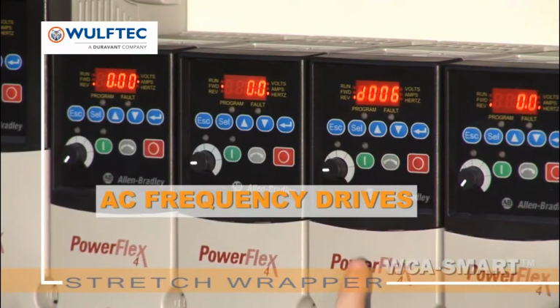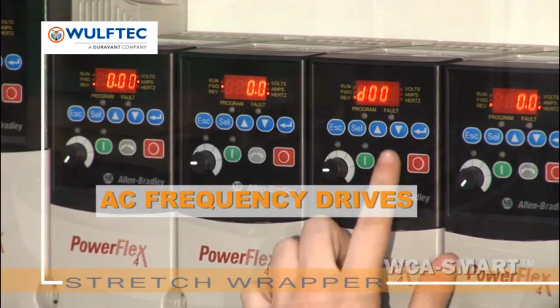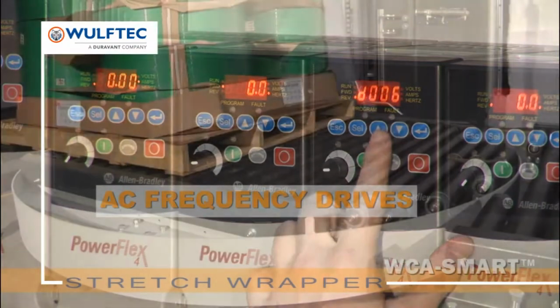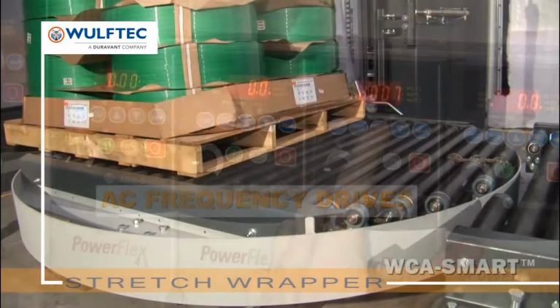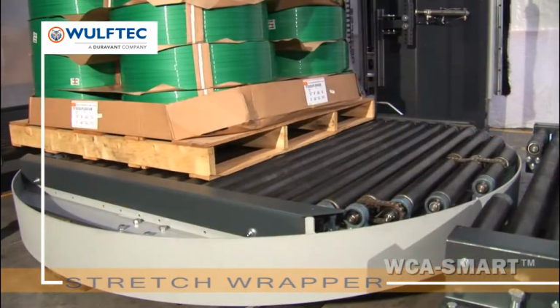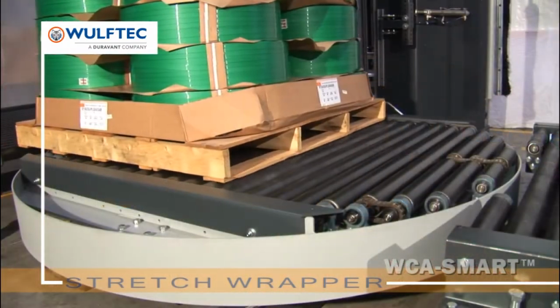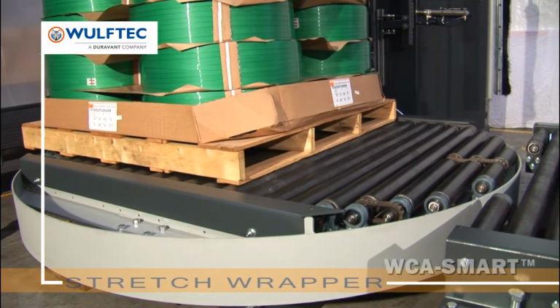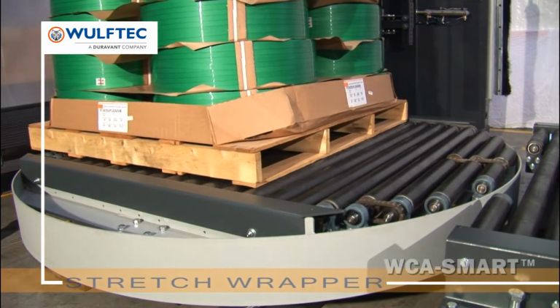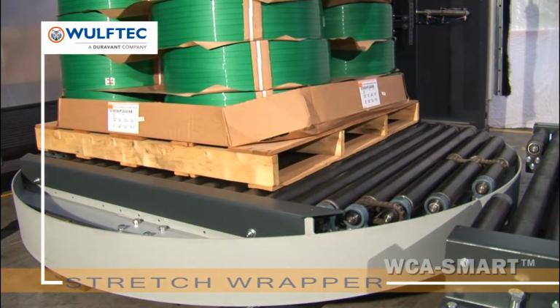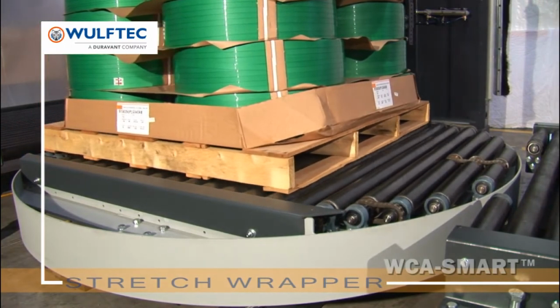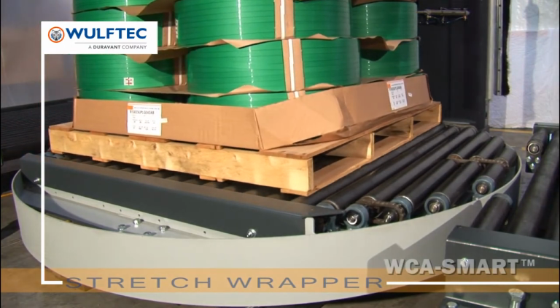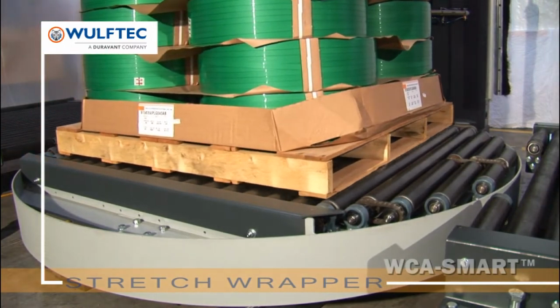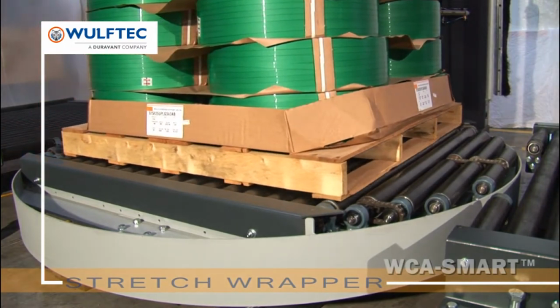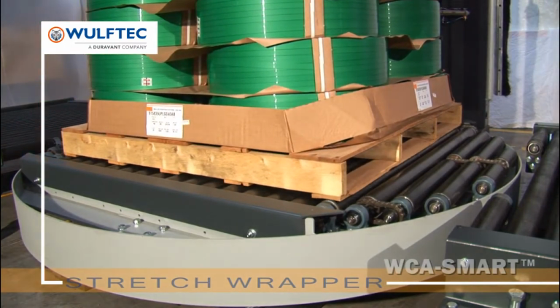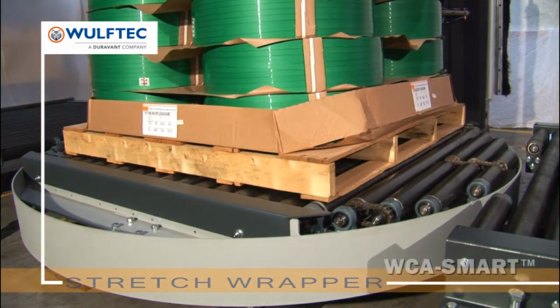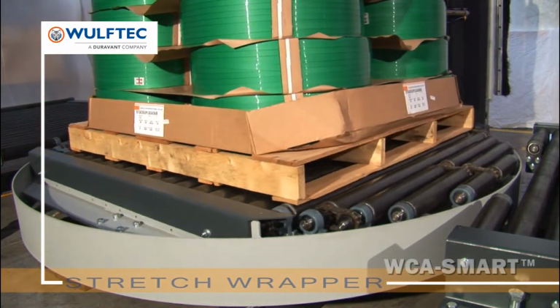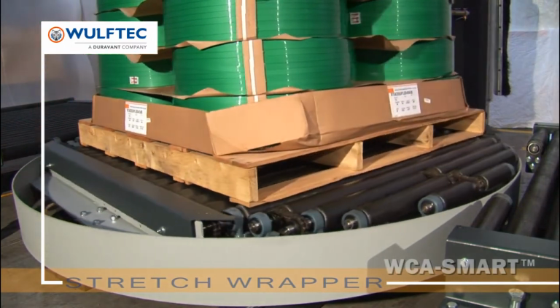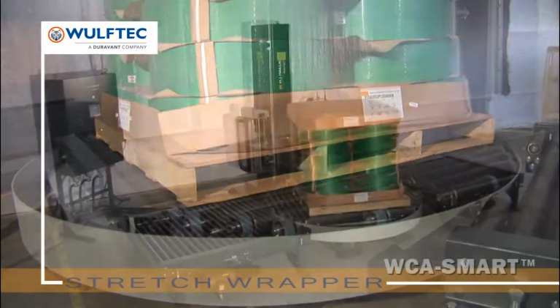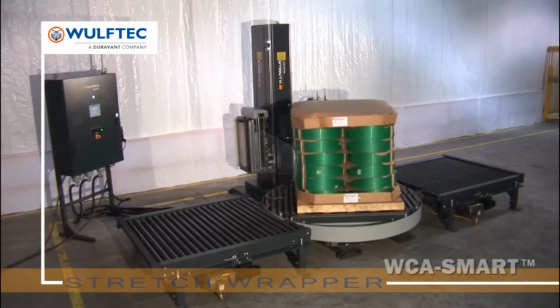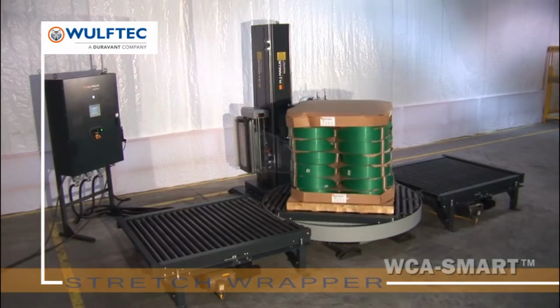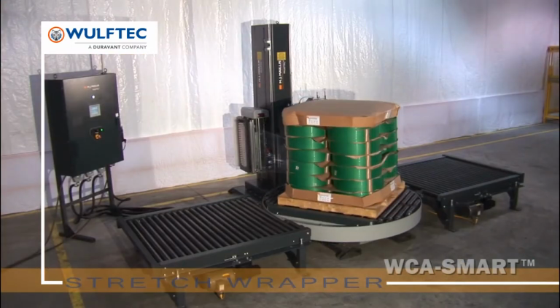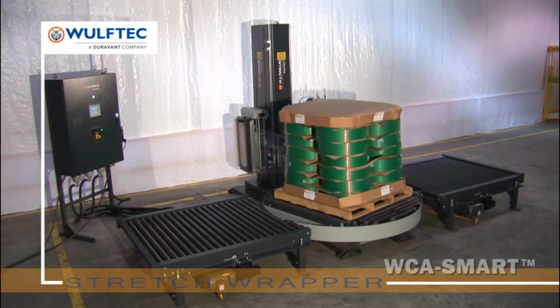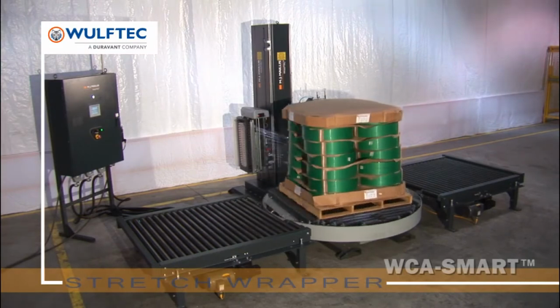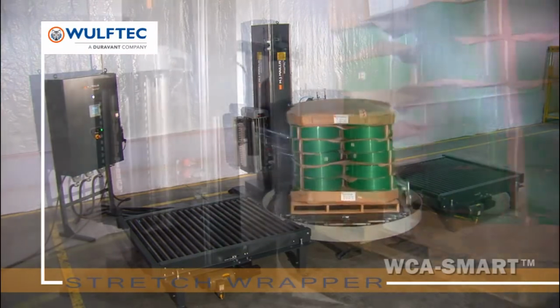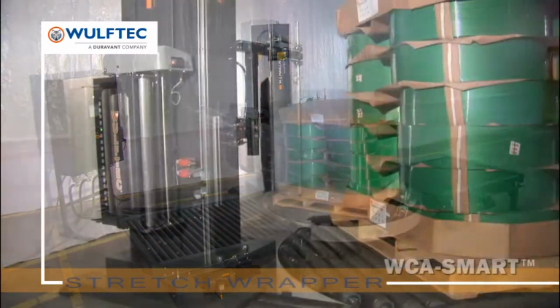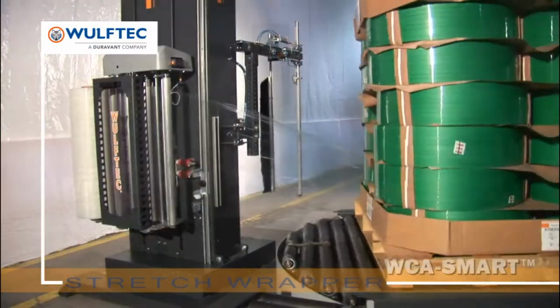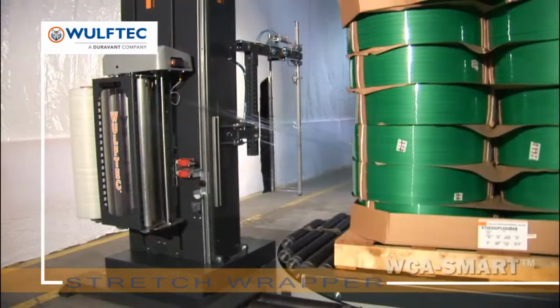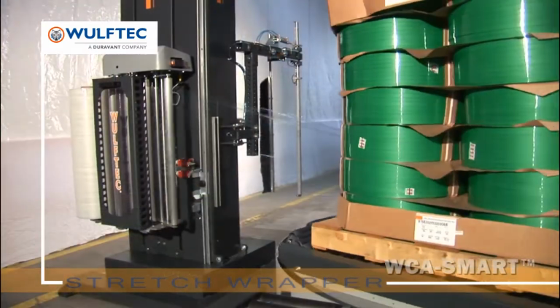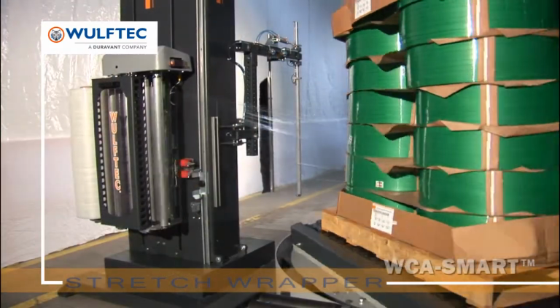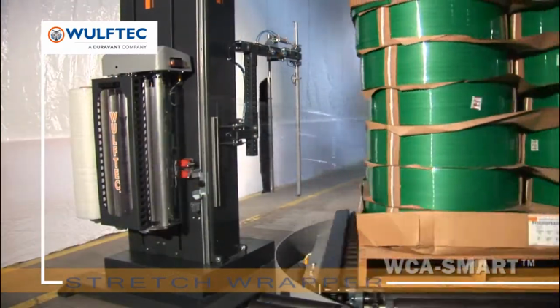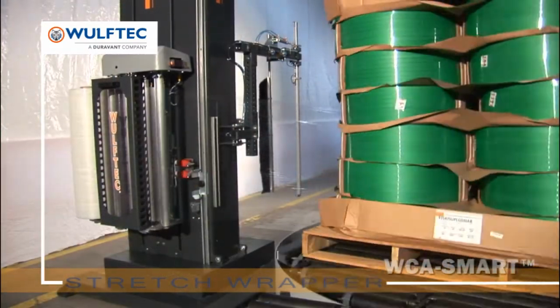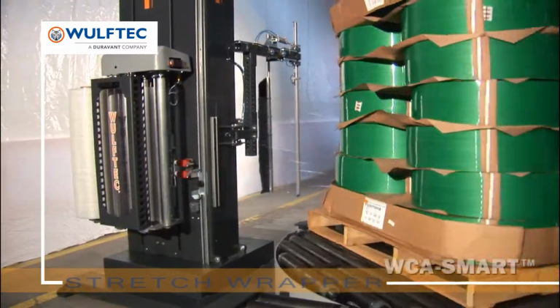Wolf-Tech was the first in North America to put AC variable frequency drives as standard equipment on all machines. Why? Lower maintenance and better reliability — you will save time and money.